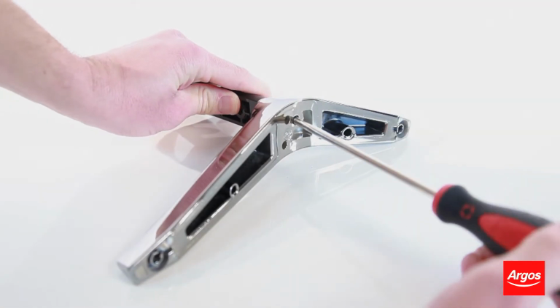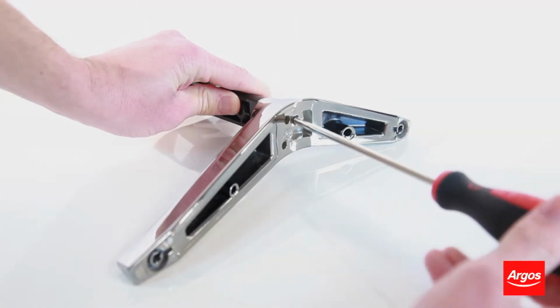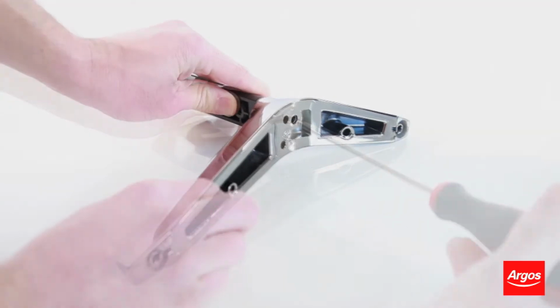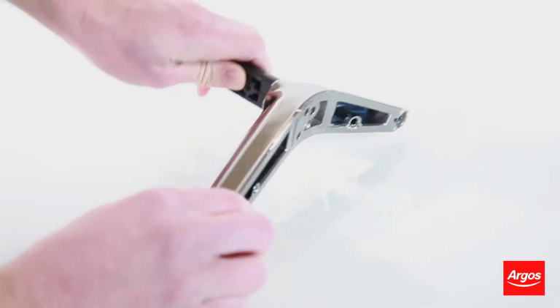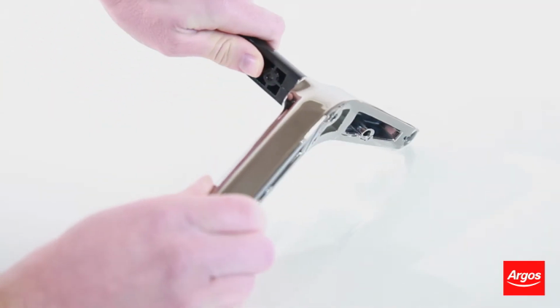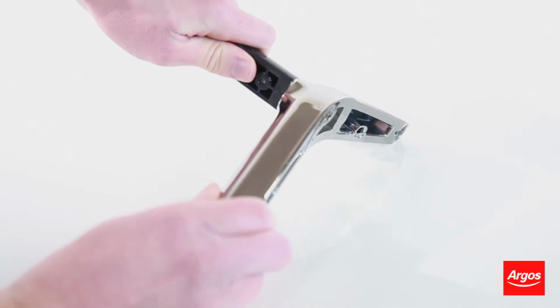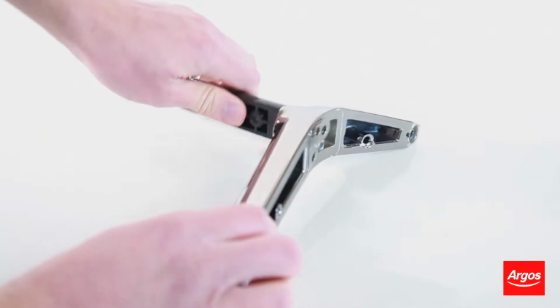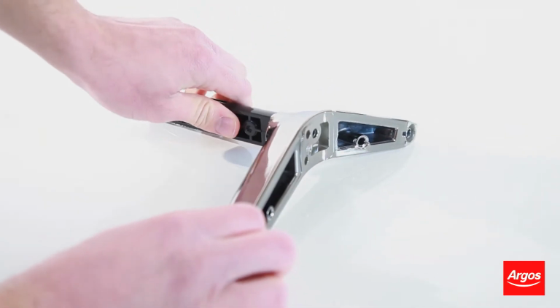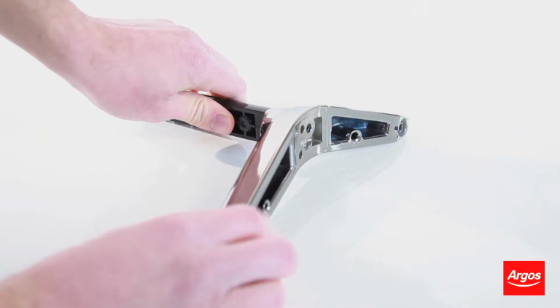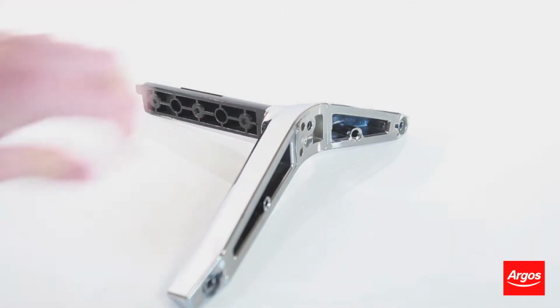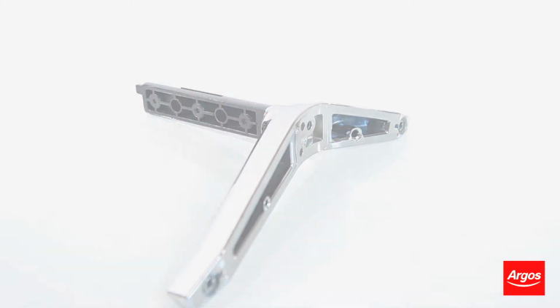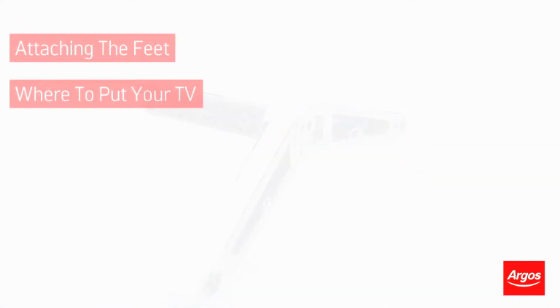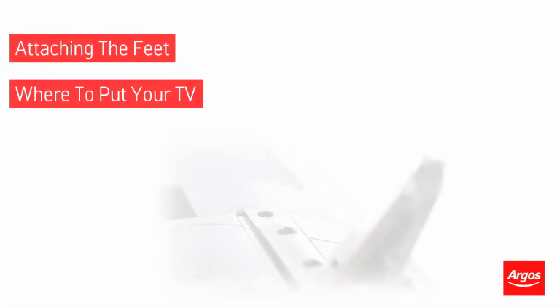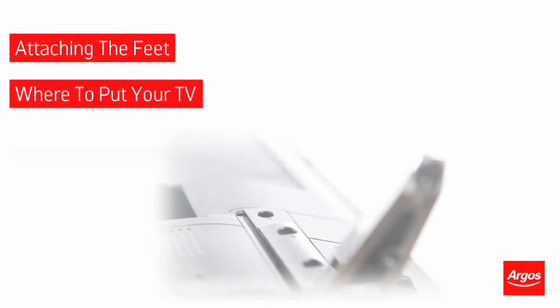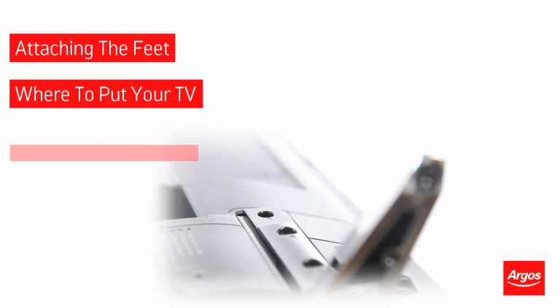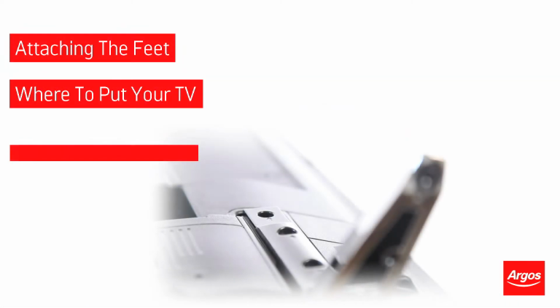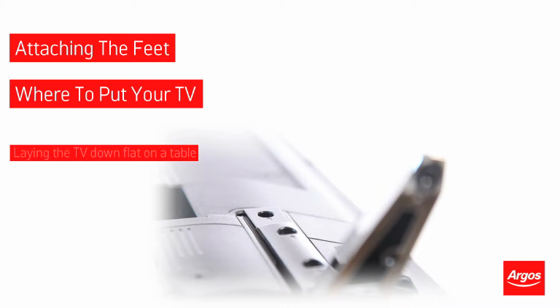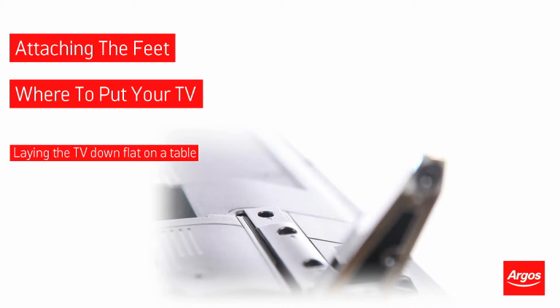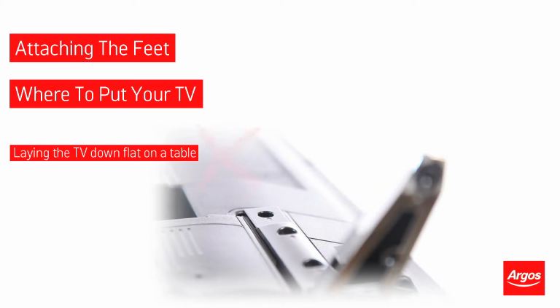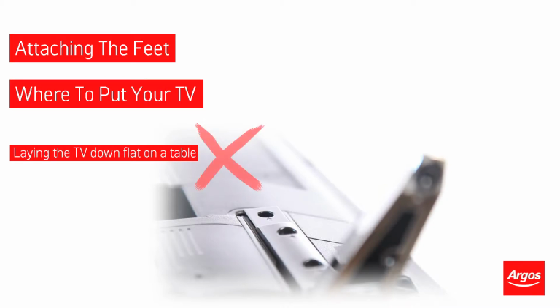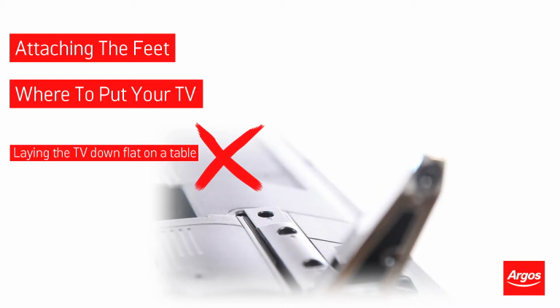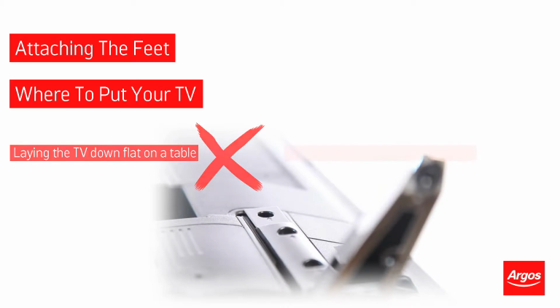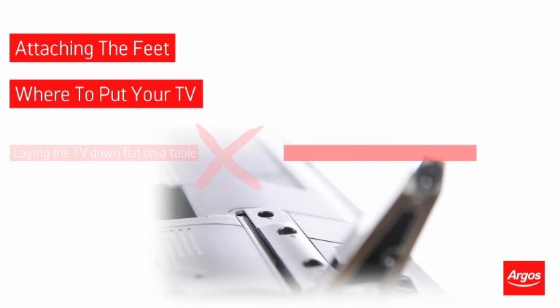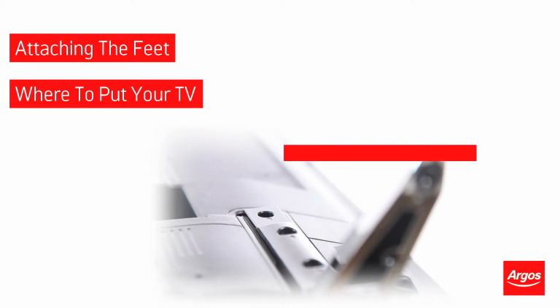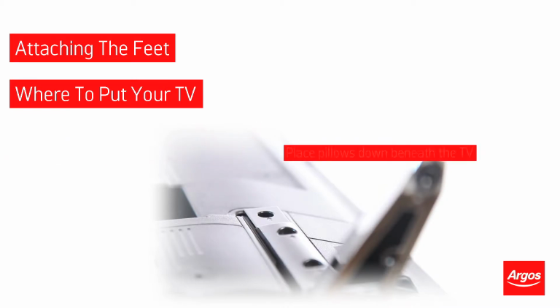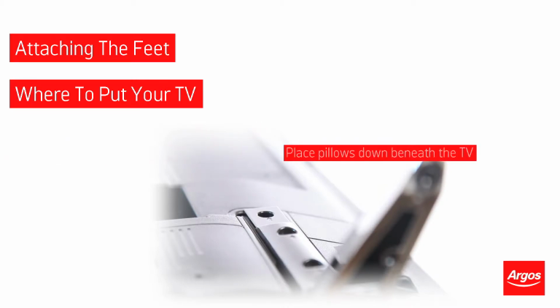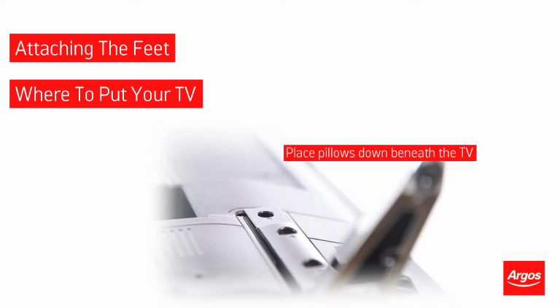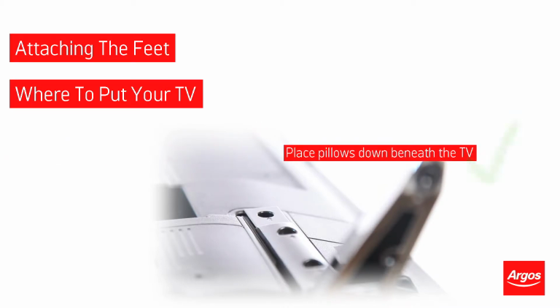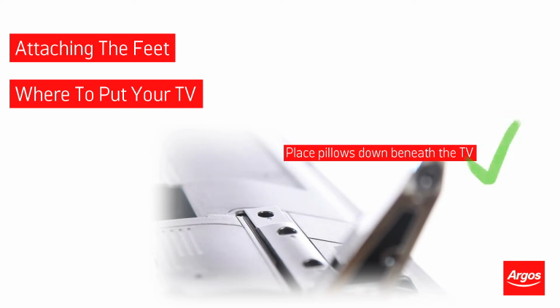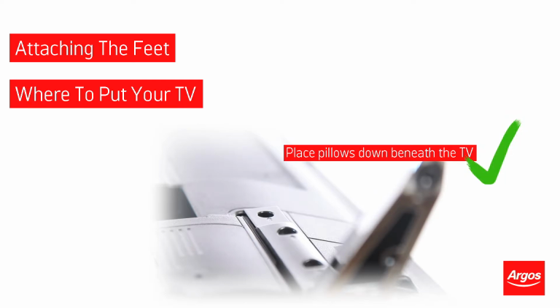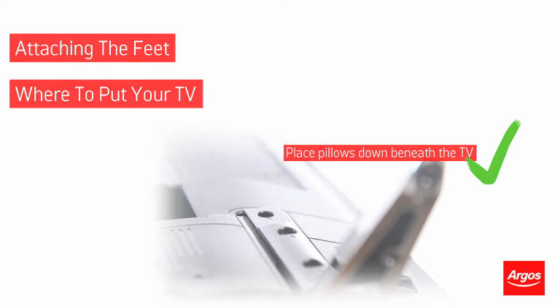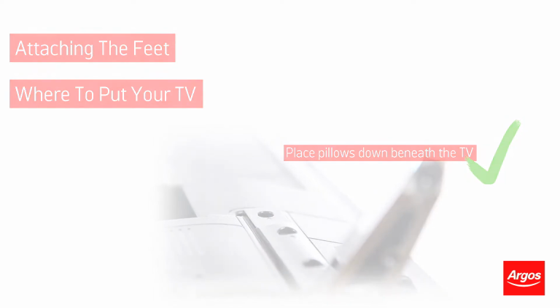When the feet are ready to be attached, you shouldn't place the TV straight down on a hard table. You should first place down cushions or pillows underneath as padding to protect the screen.